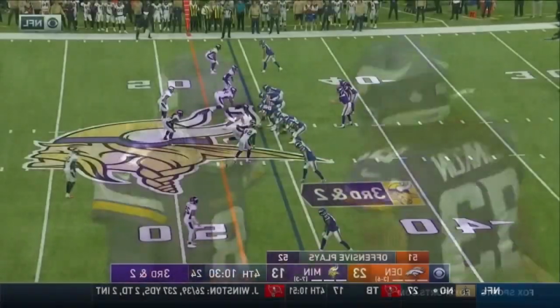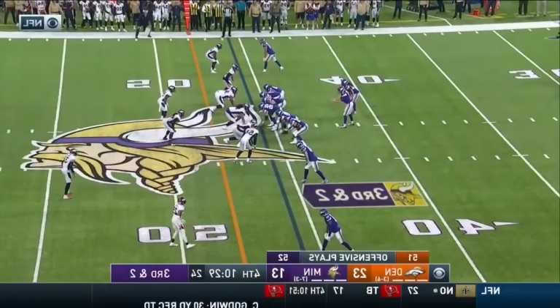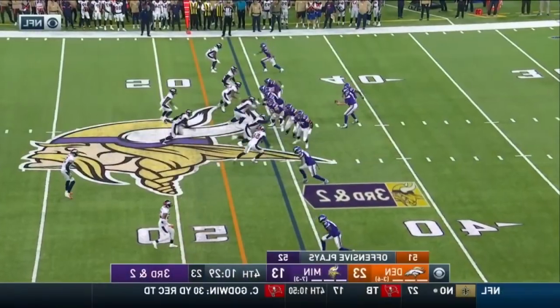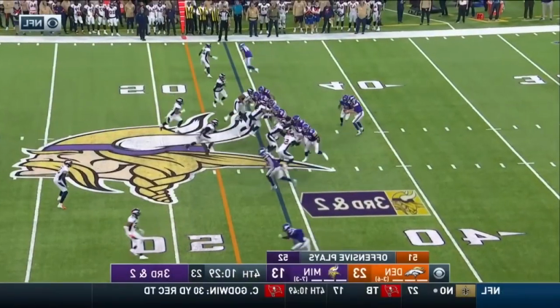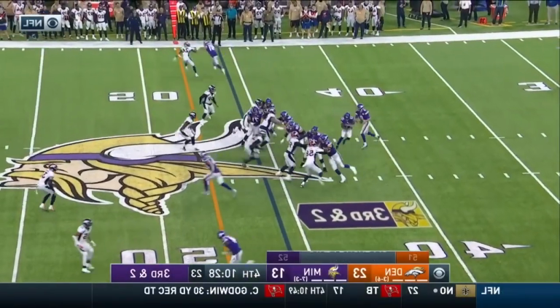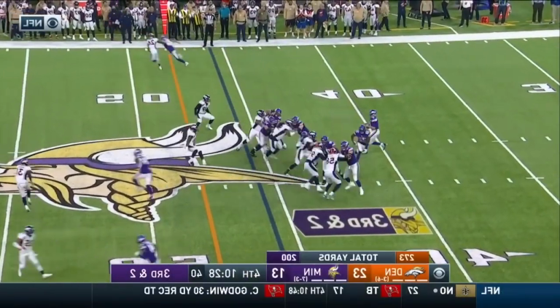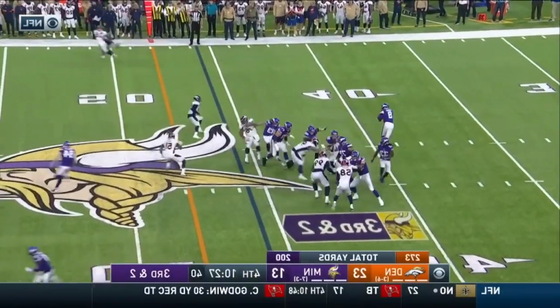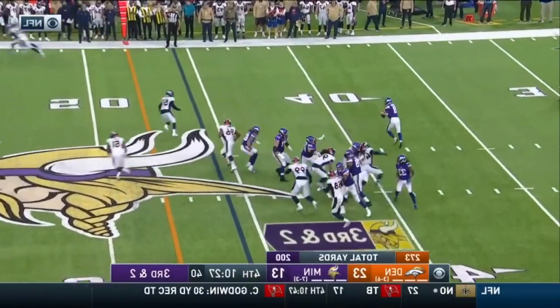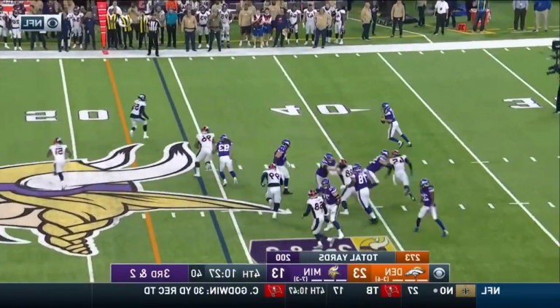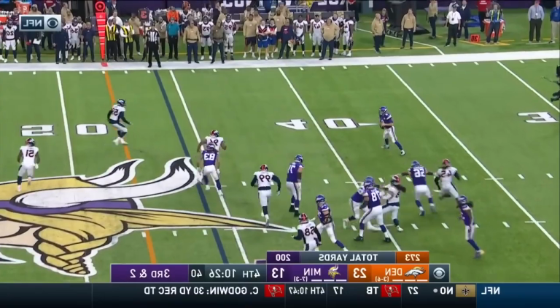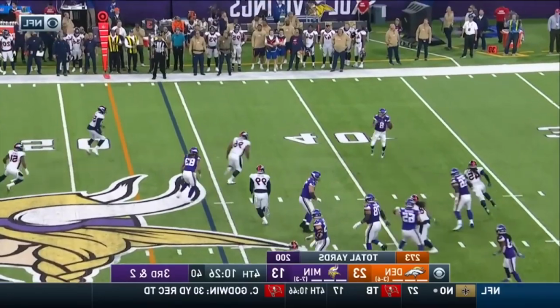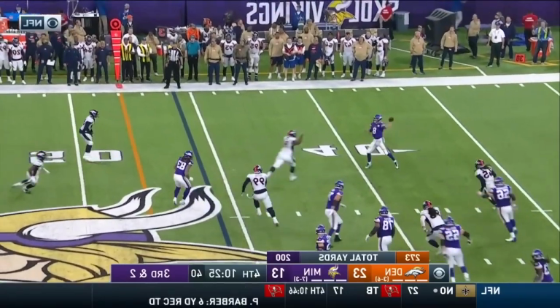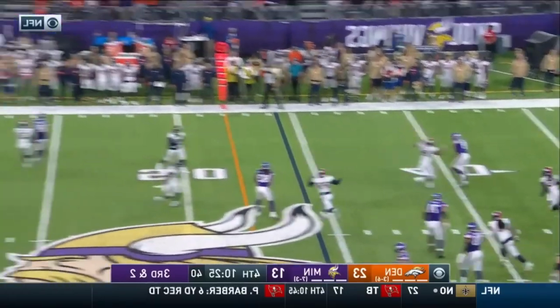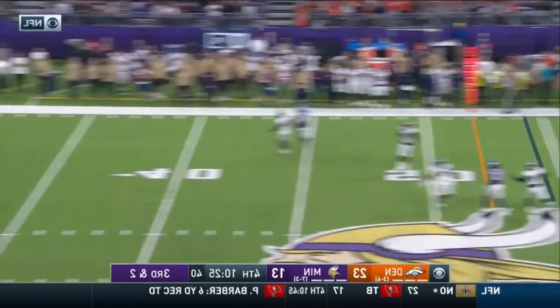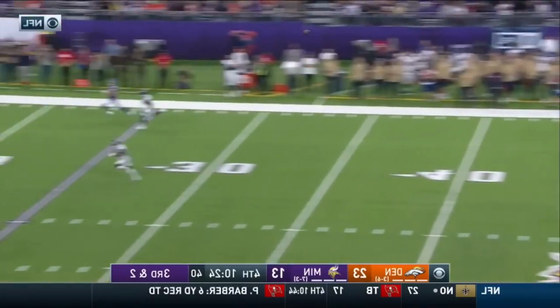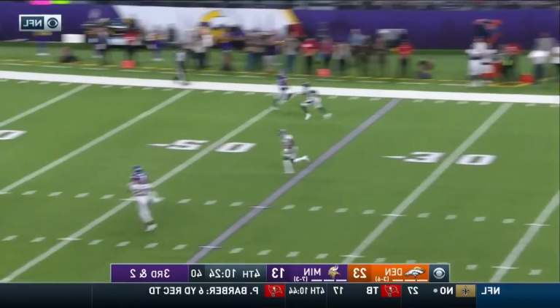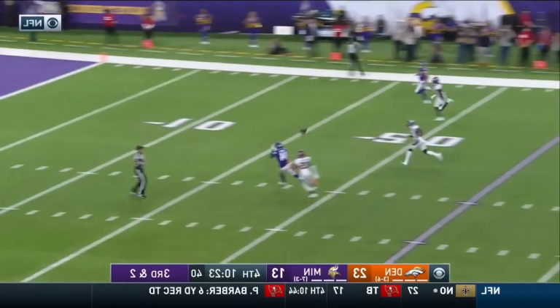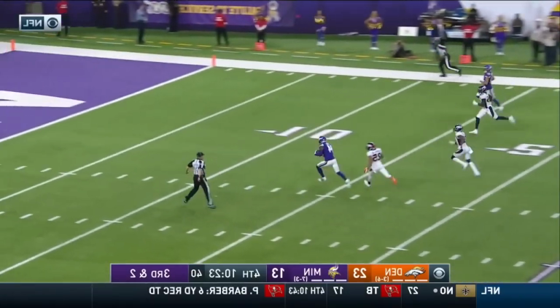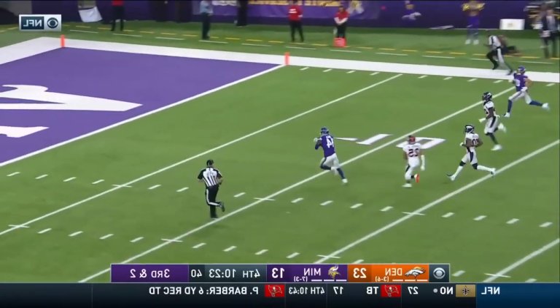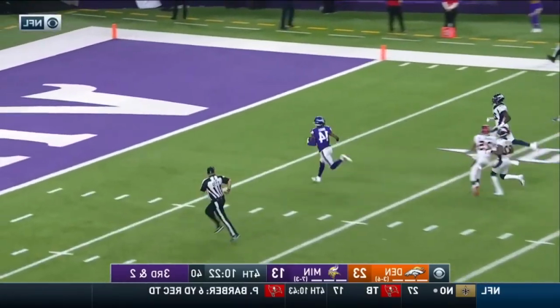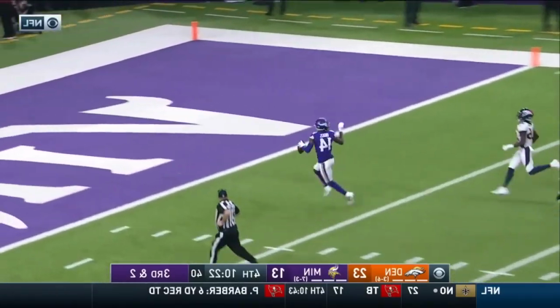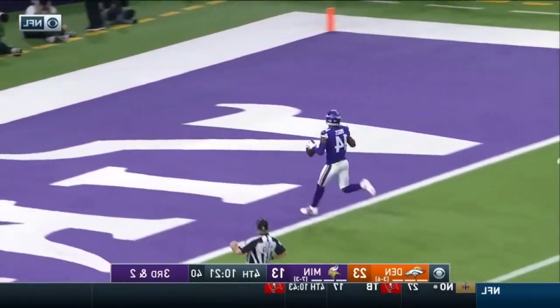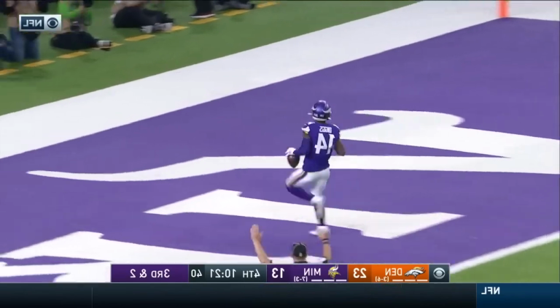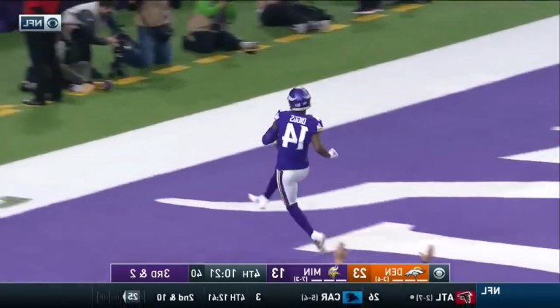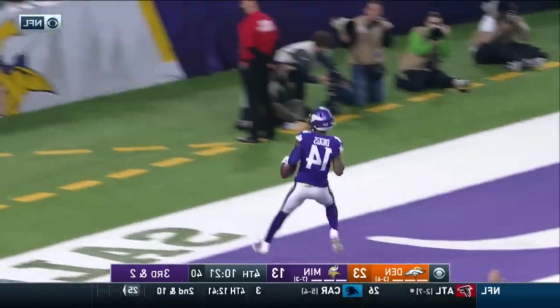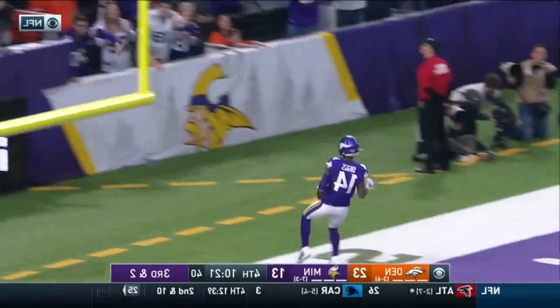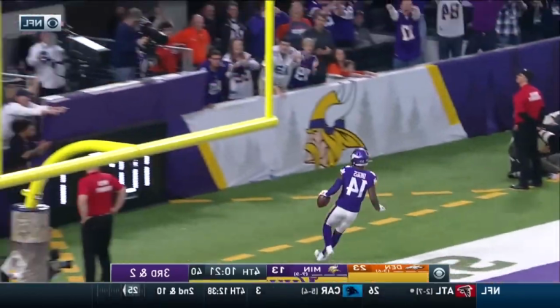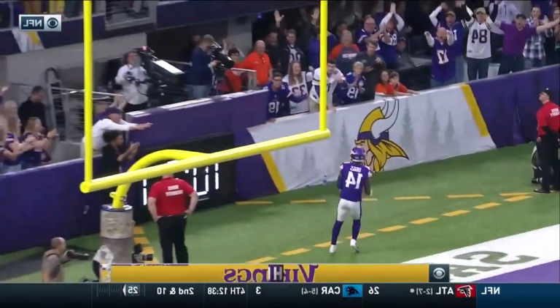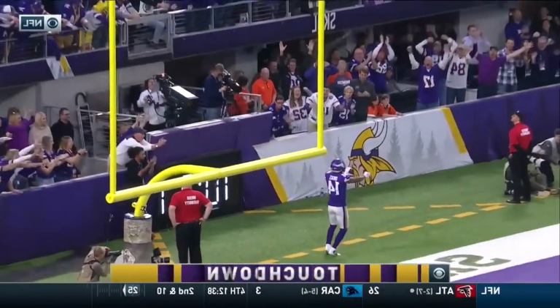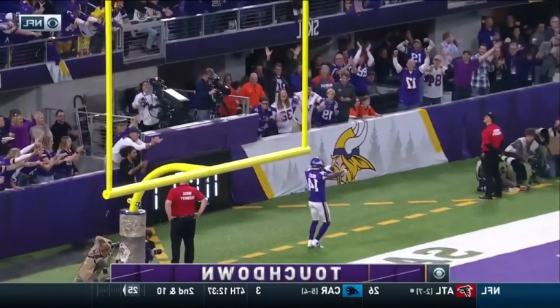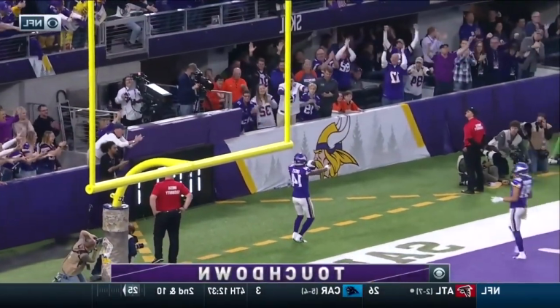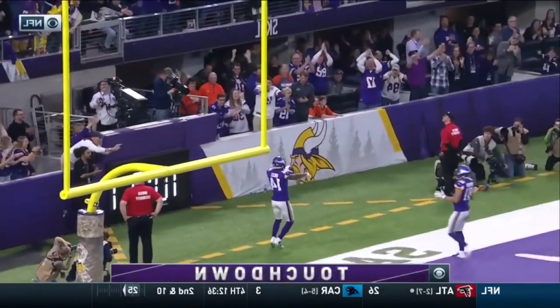Minnesota goes to 4-0, one of two unbeaten teams along with New England. Third and two — Cousins with time, going deep, he's got Diggs — that's a touchdown! What a play, Diggs, 54 yards.